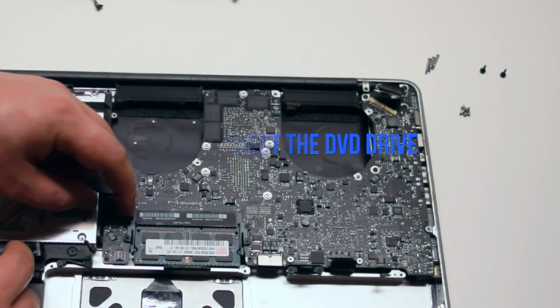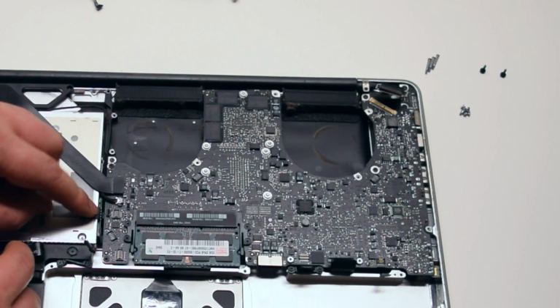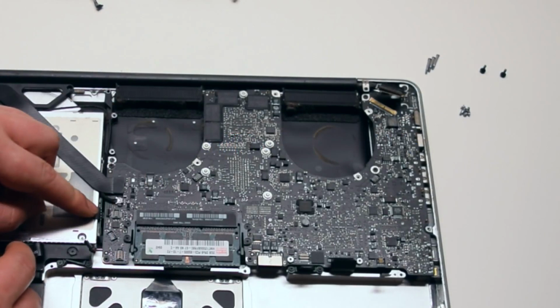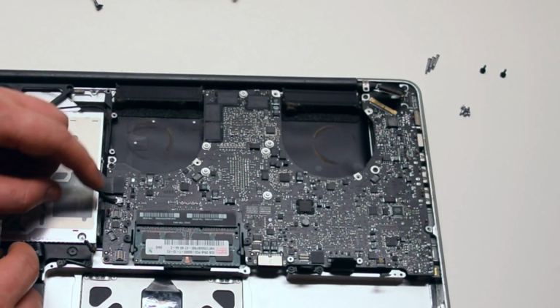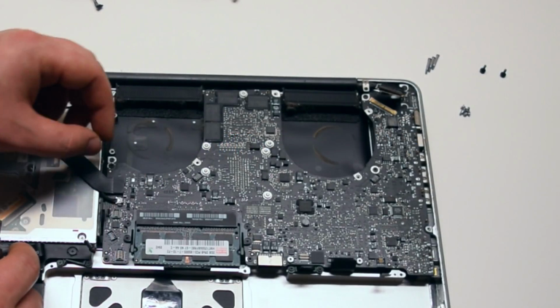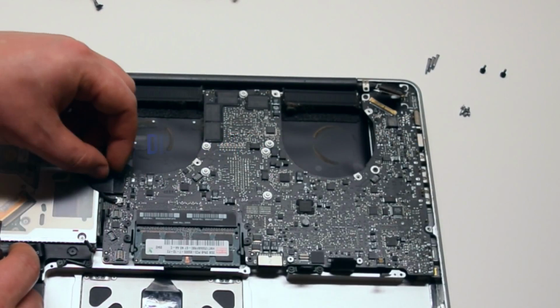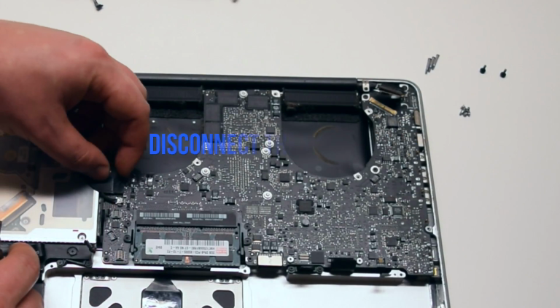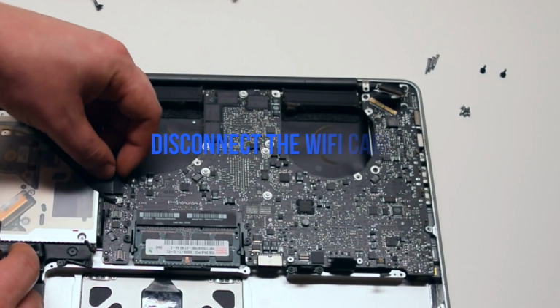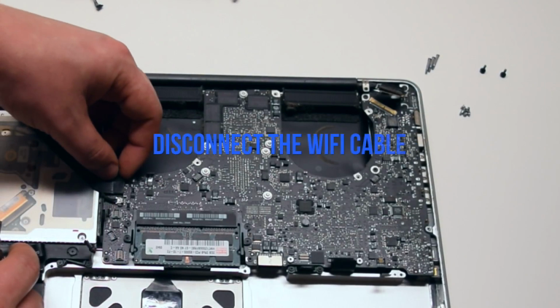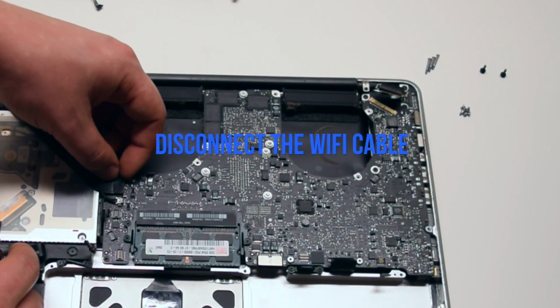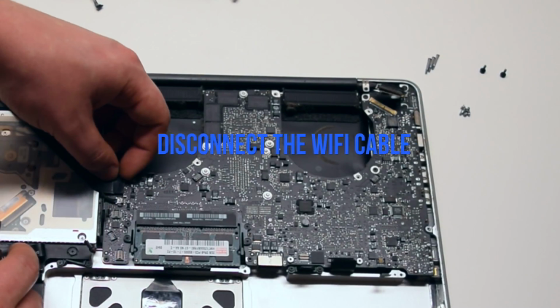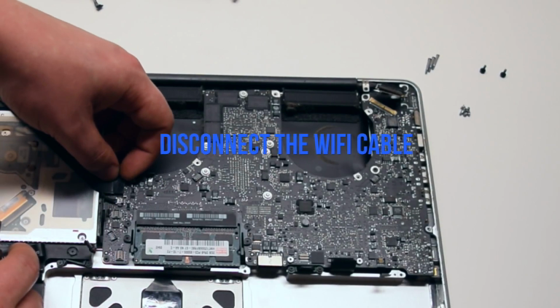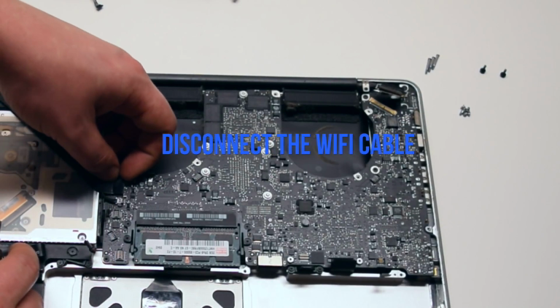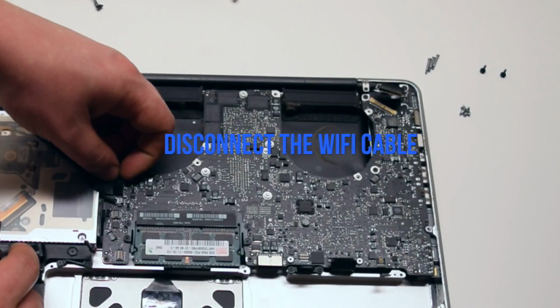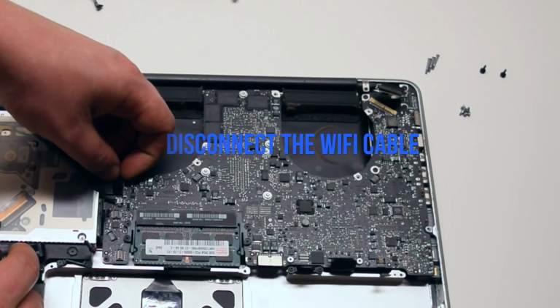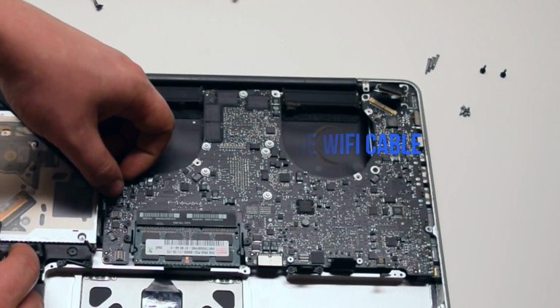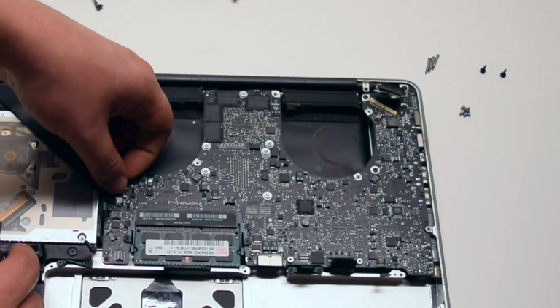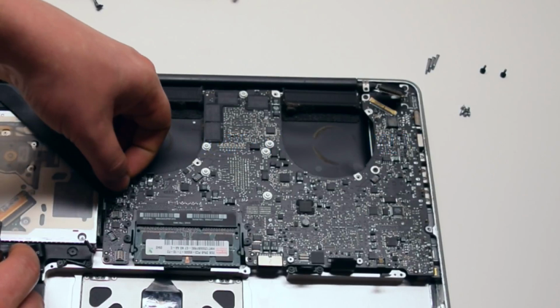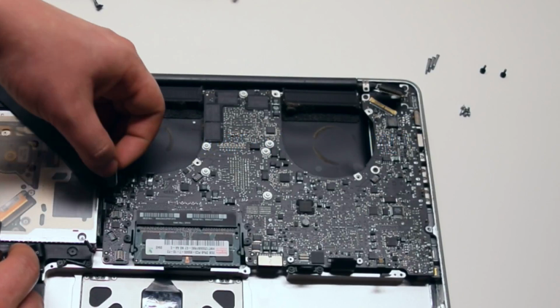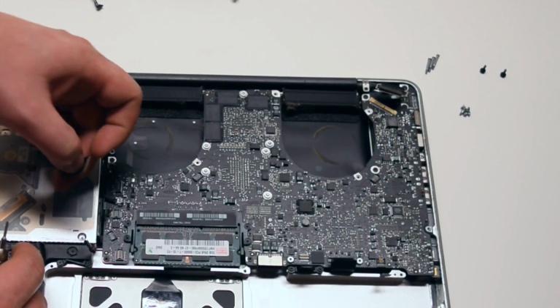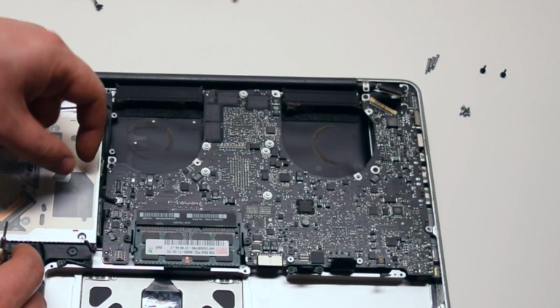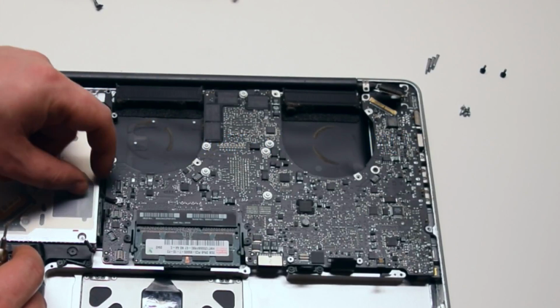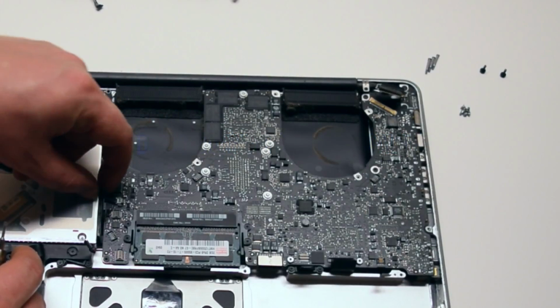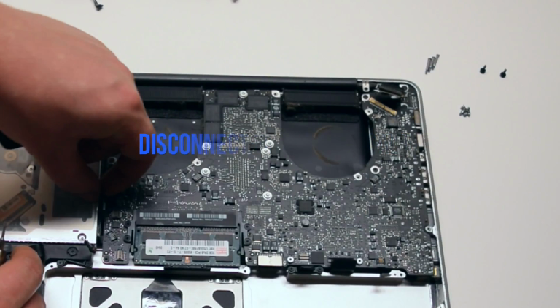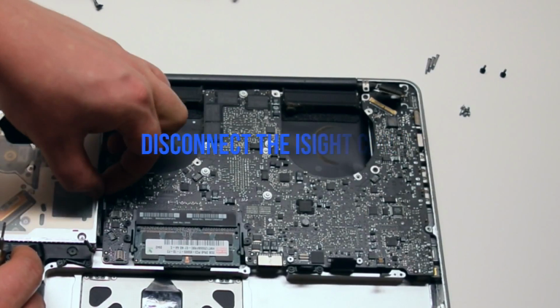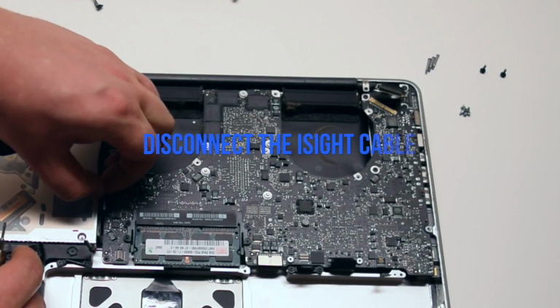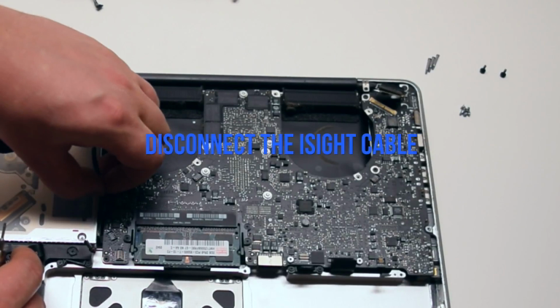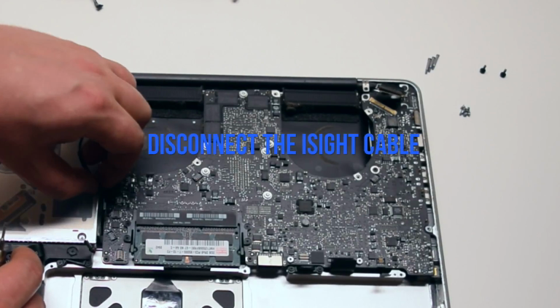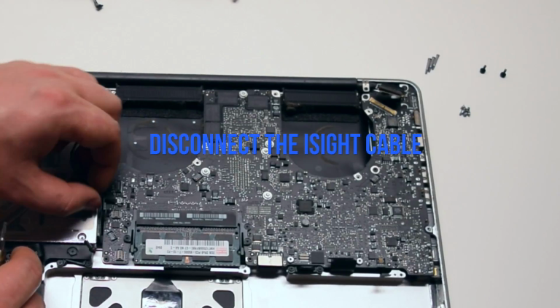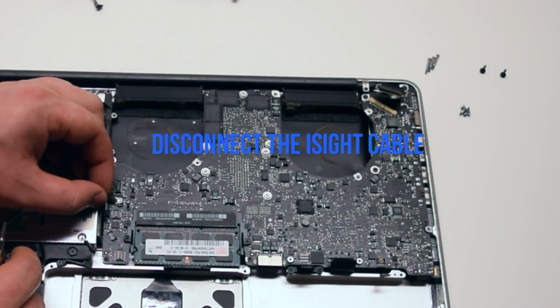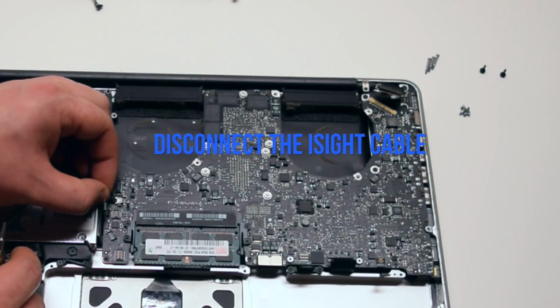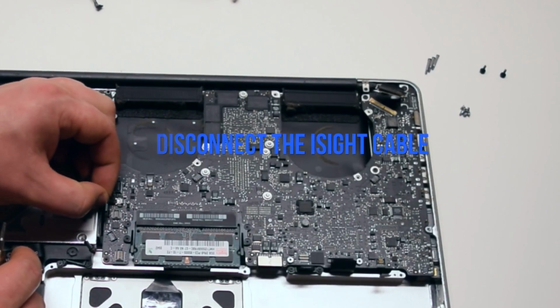Disconnect the speaker. Disconnect the DVD drive. Disconnect the Wi-Fi cable. Disconnect the iSight camera cable.